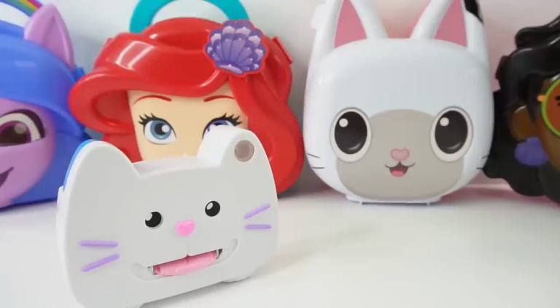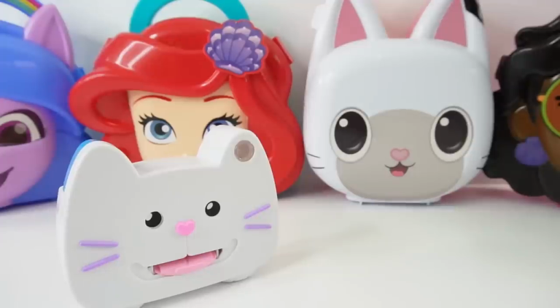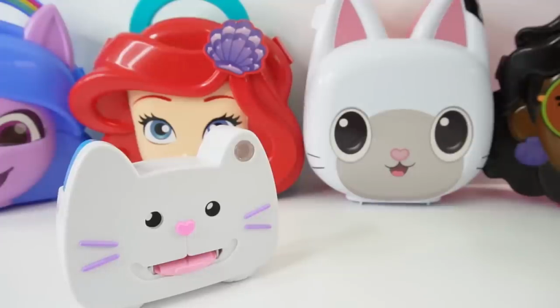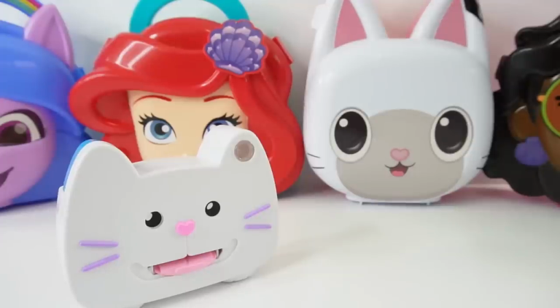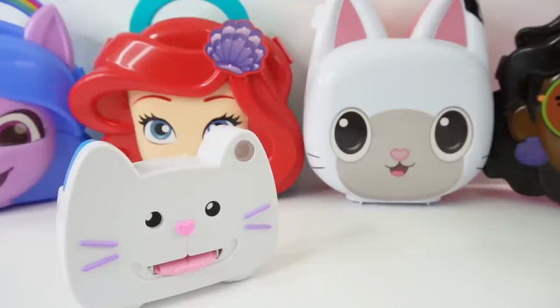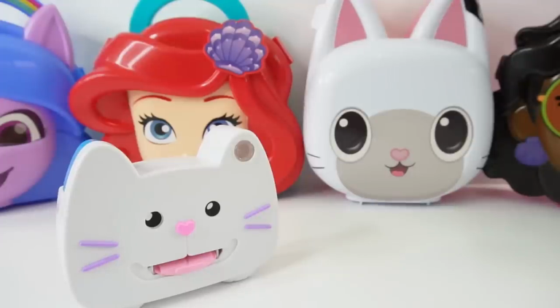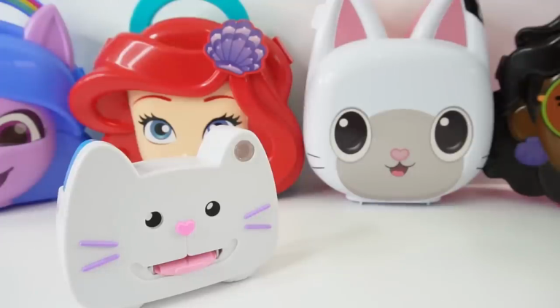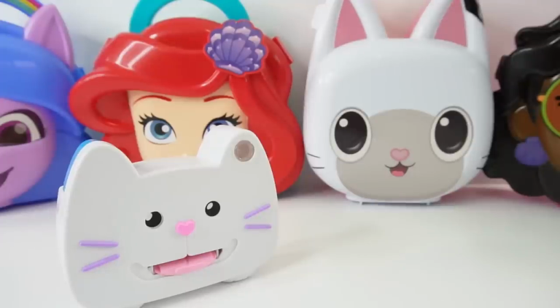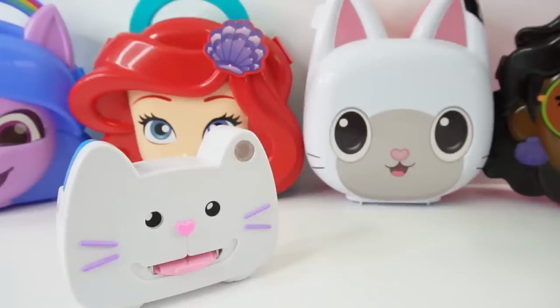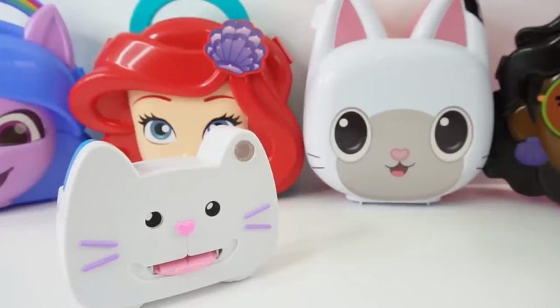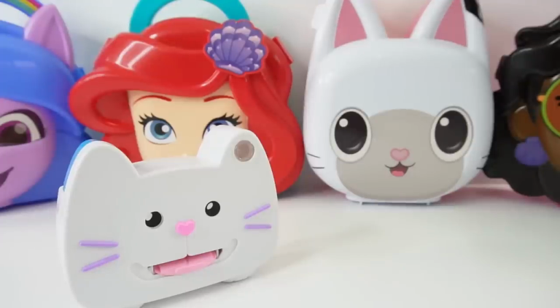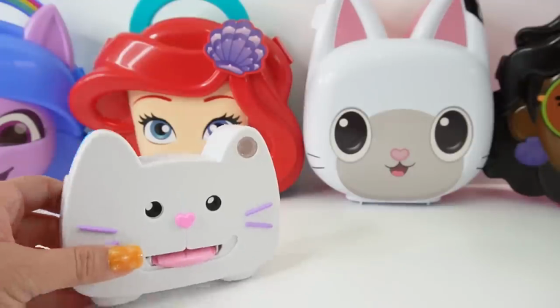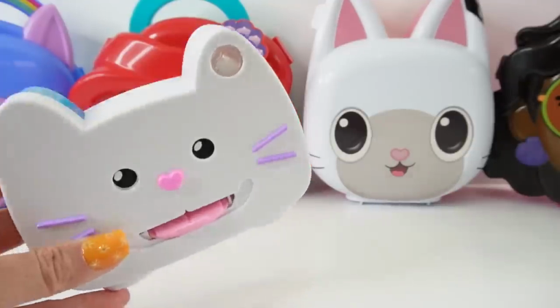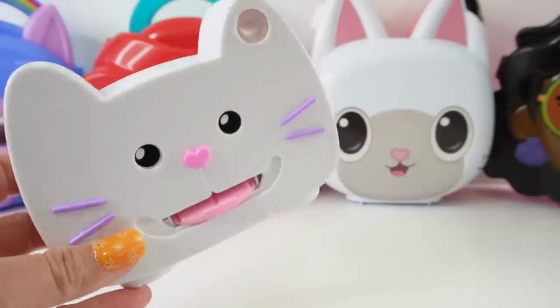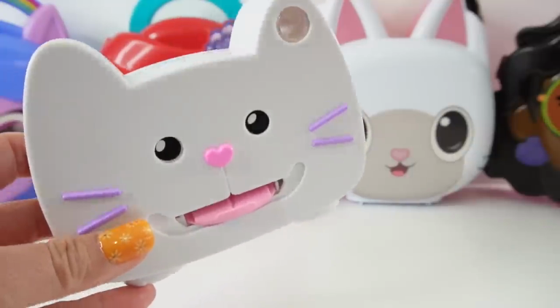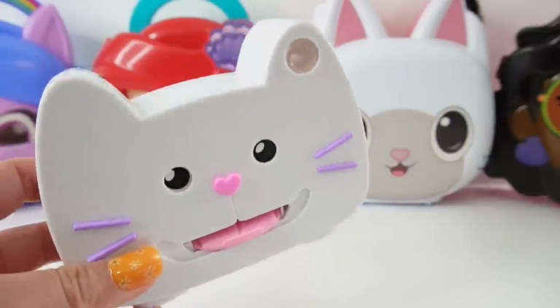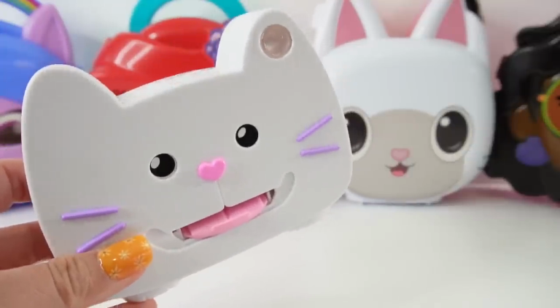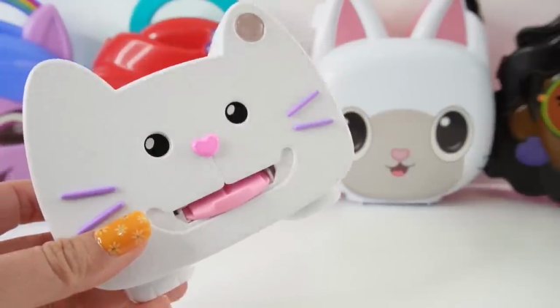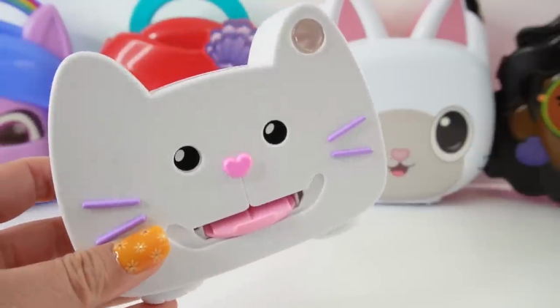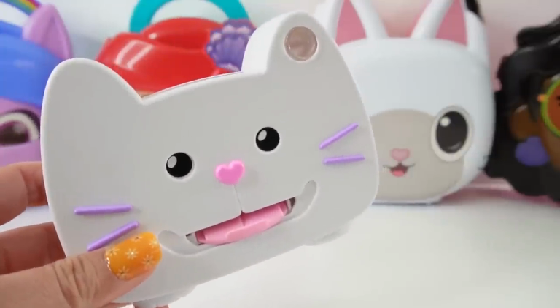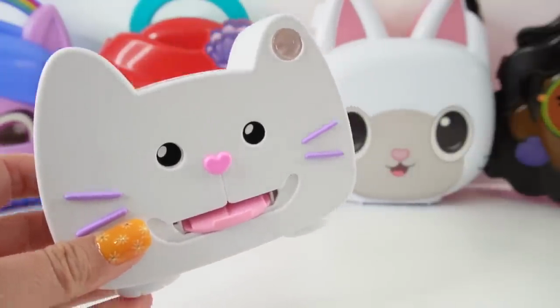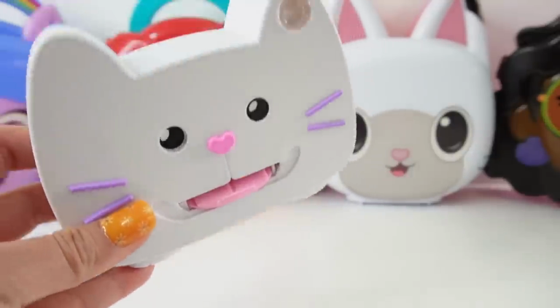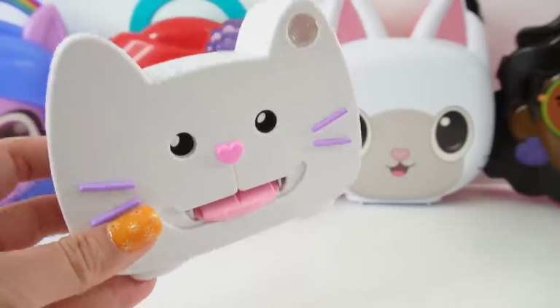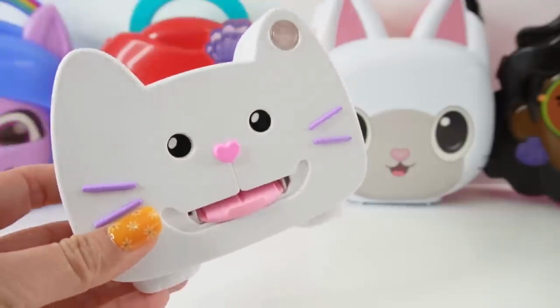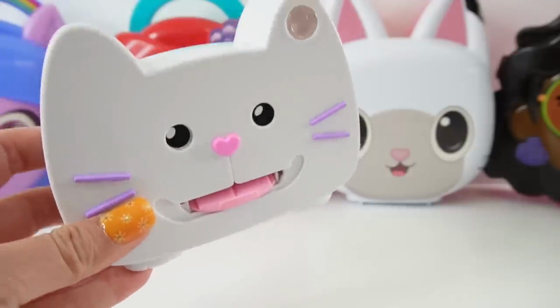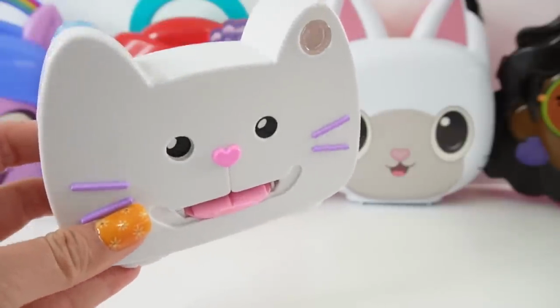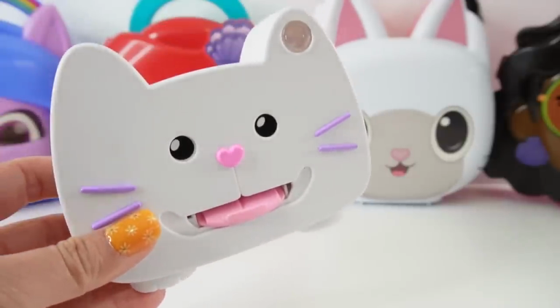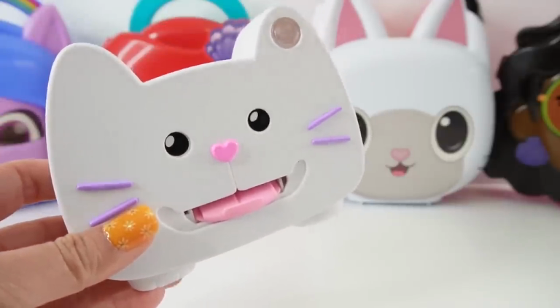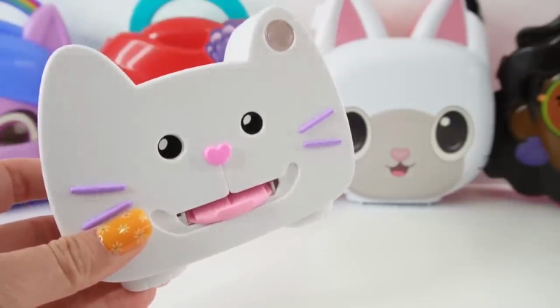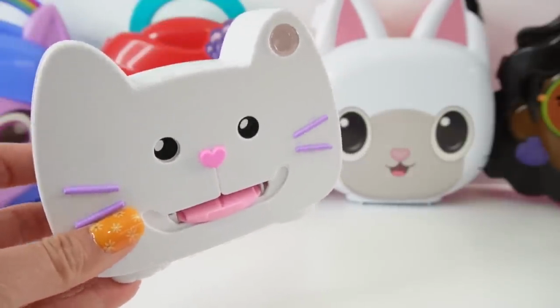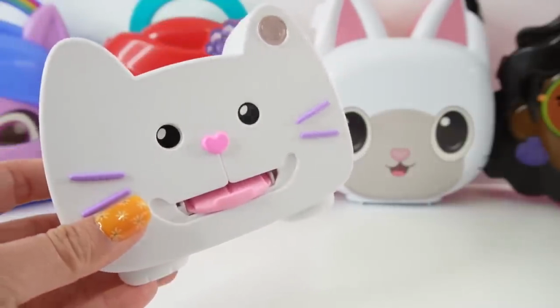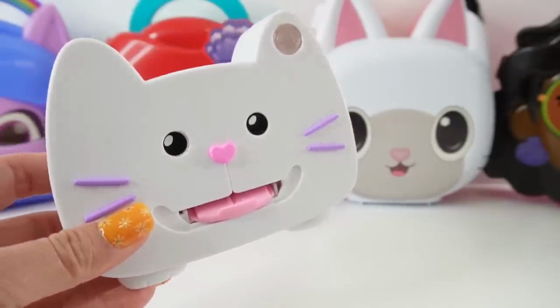Hi everyone, welcome to Evie's Toy House and today we're going to be taking some pictures. I have a super cute kitty camera from Gabby's Dollhouse and the magical thing about this camera is that after you take a picture it turns into a fun surprise.